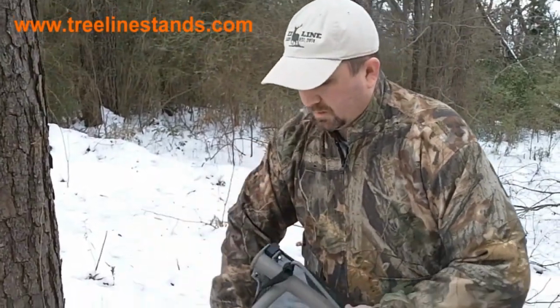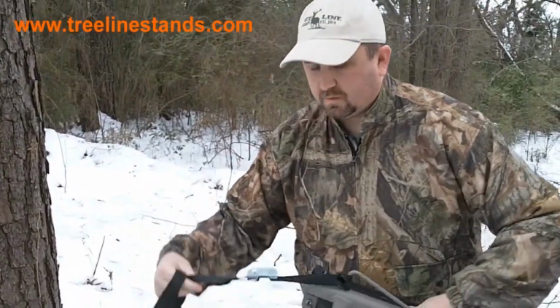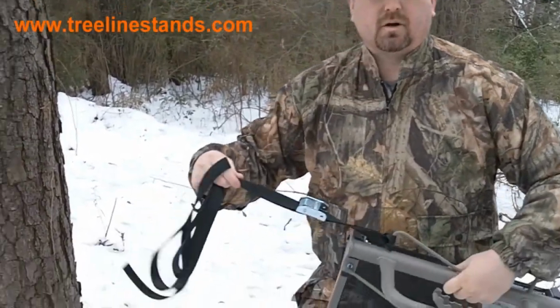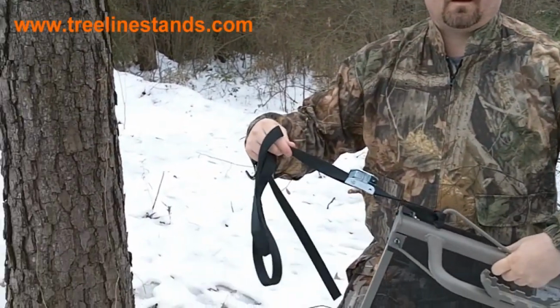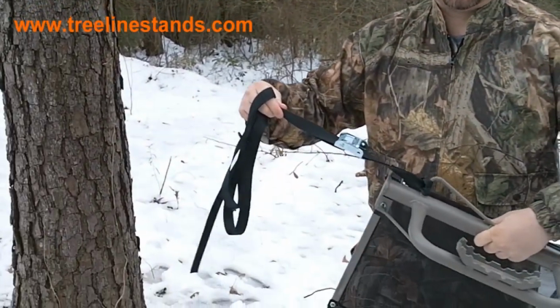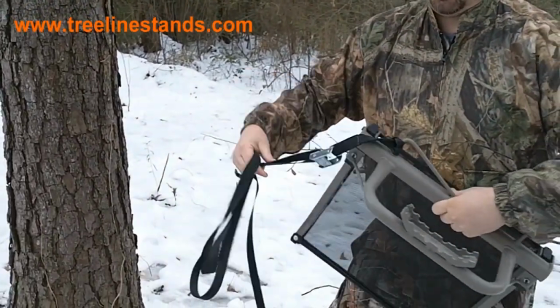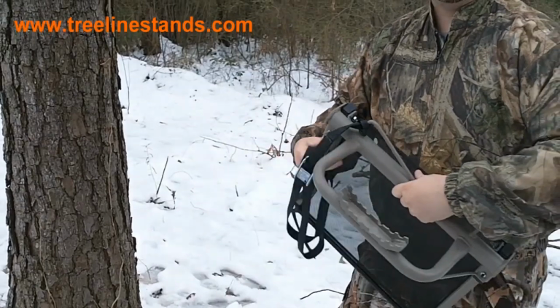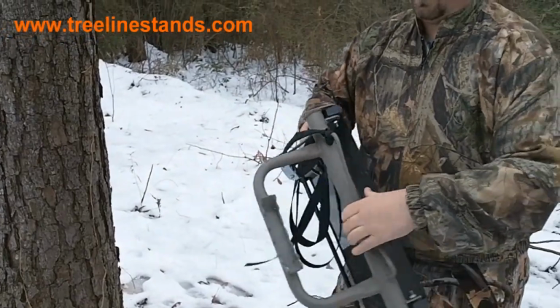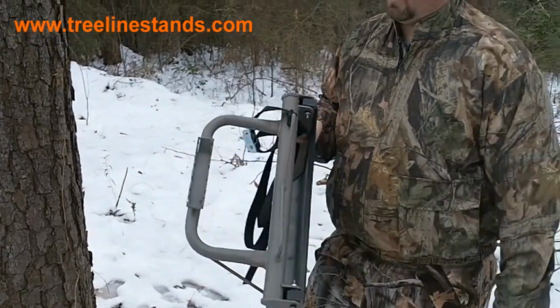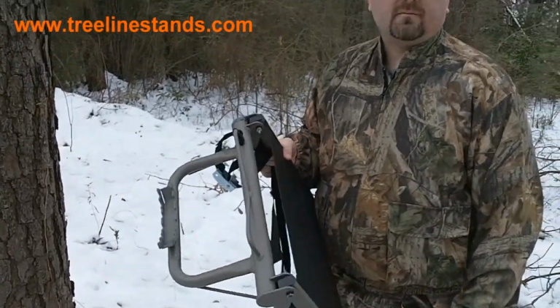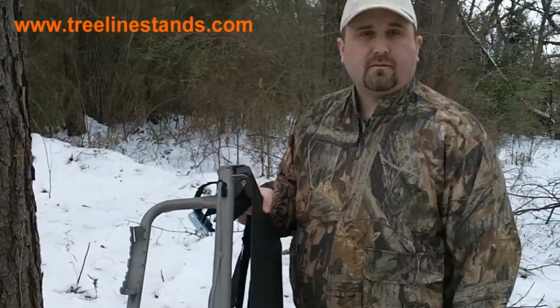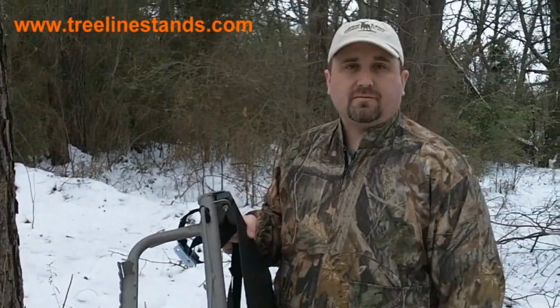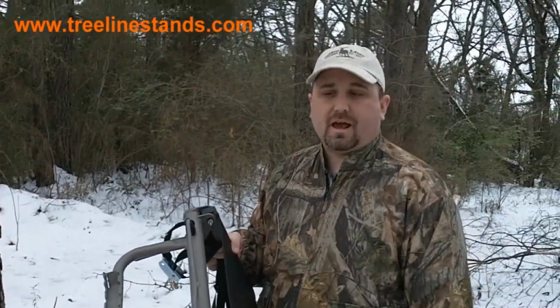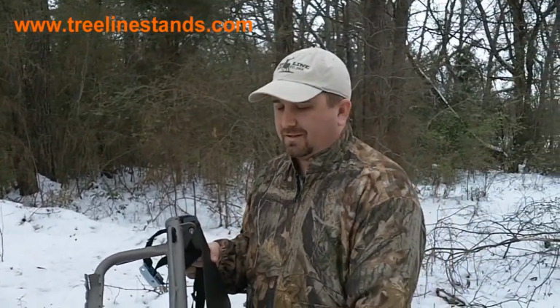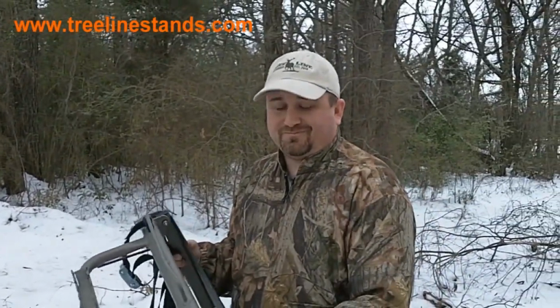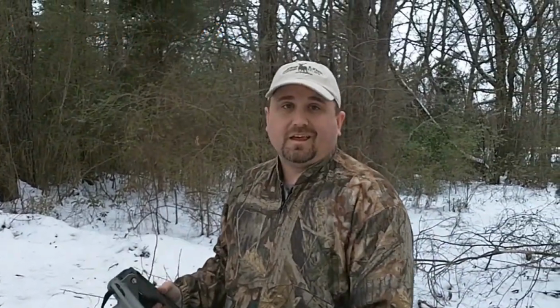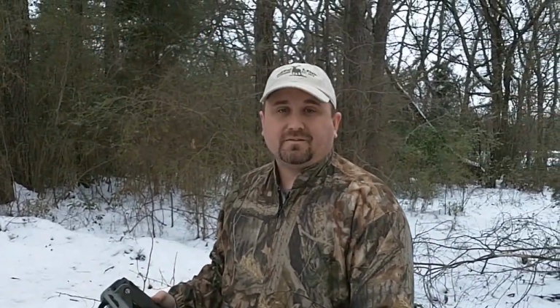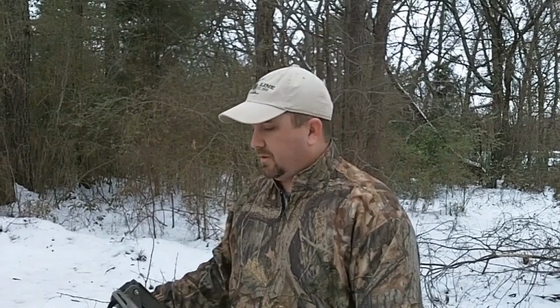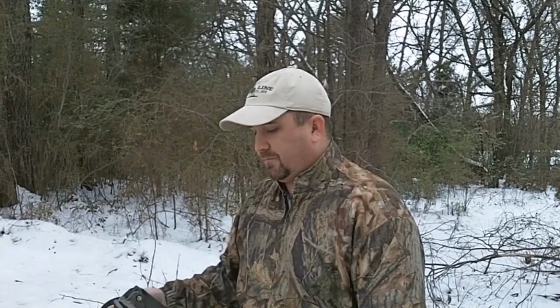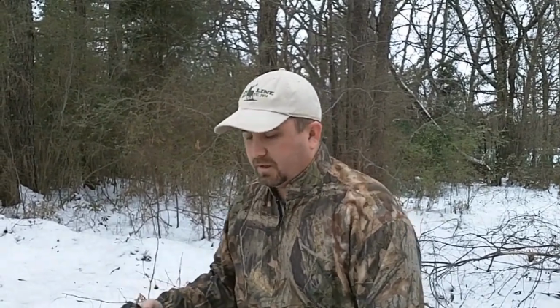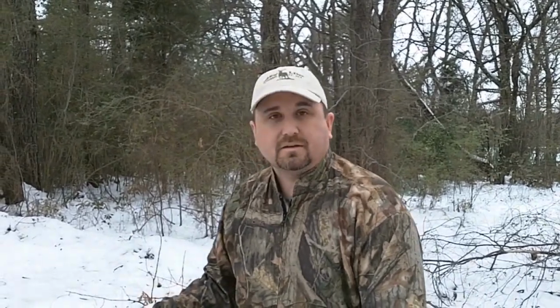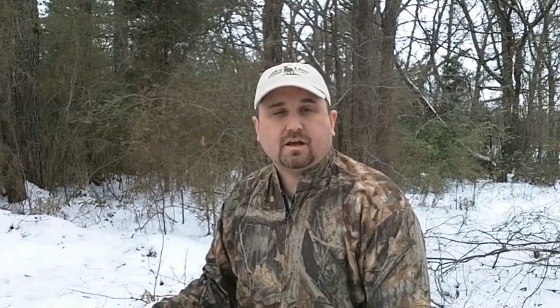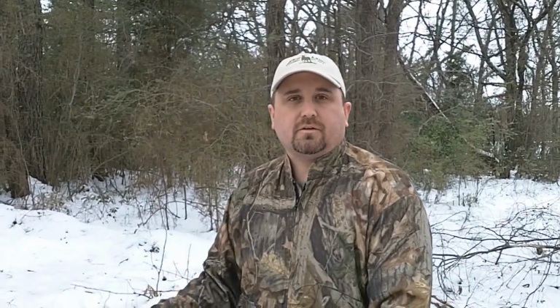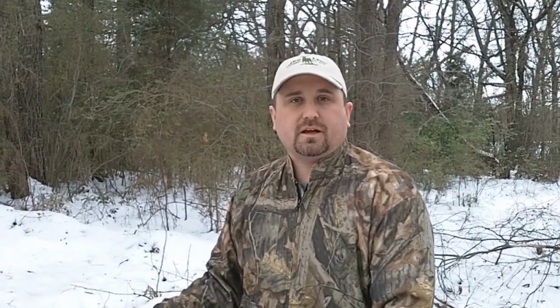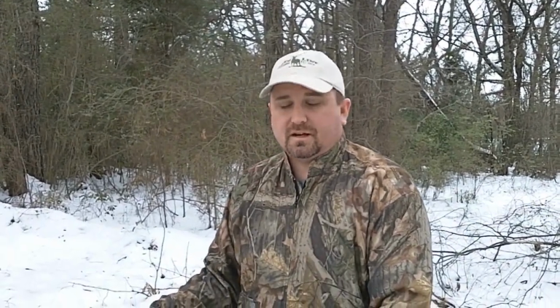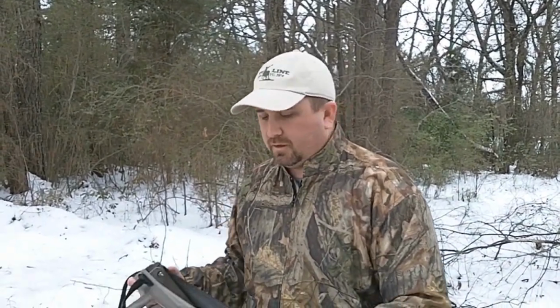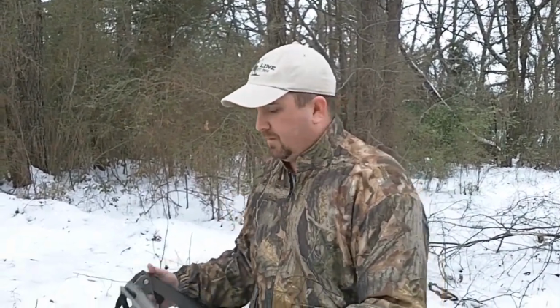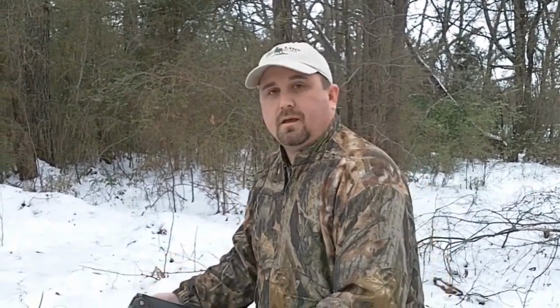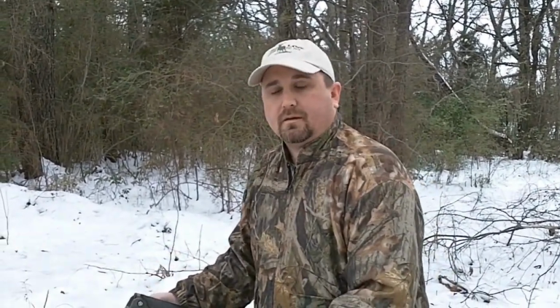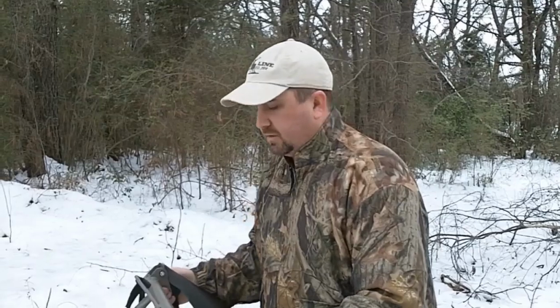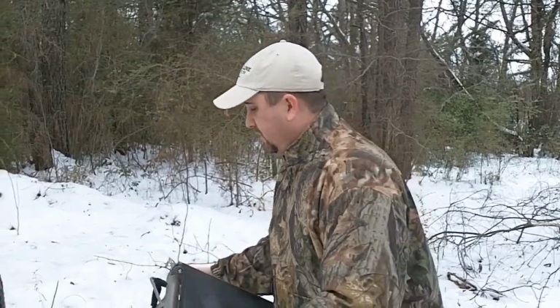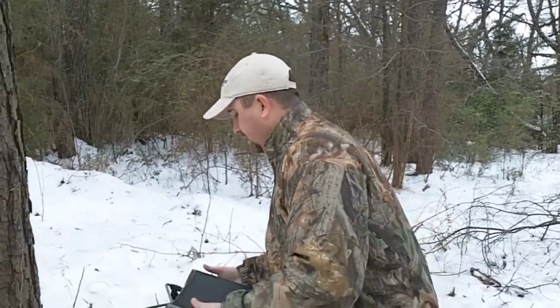It comes with your one-inch cam buckle strap. For me, it's very lightweight and easy to fit on the tree. What I'm going to do now is show you how you put it on the tree, sit in it for you, and show you some more features then.